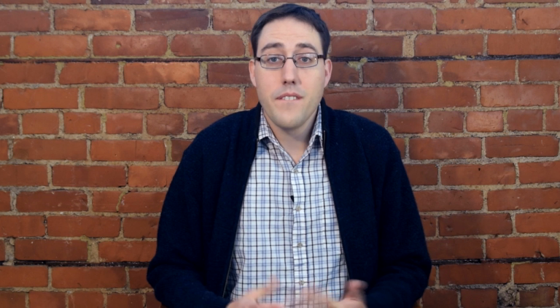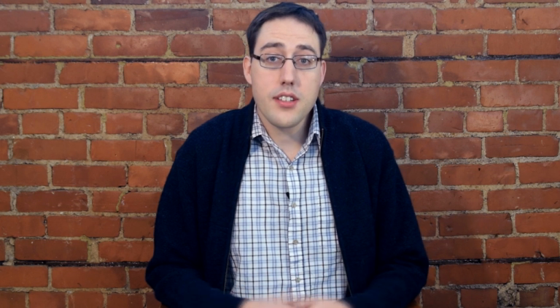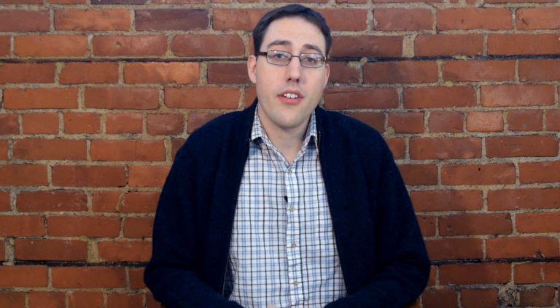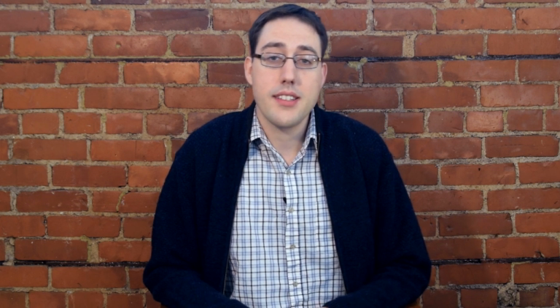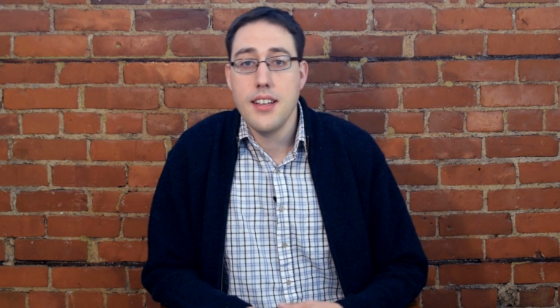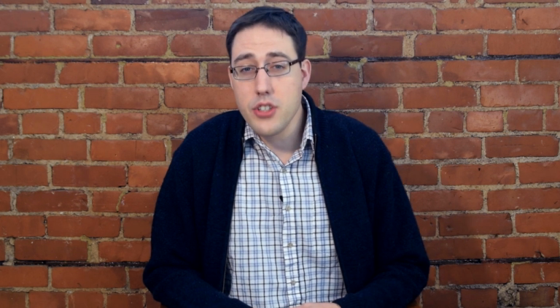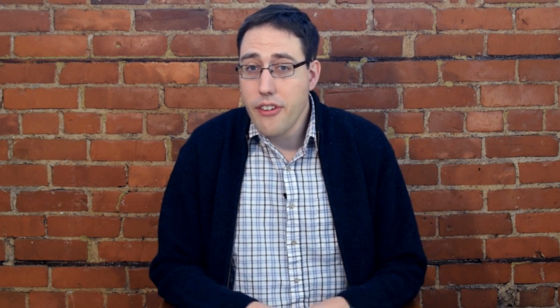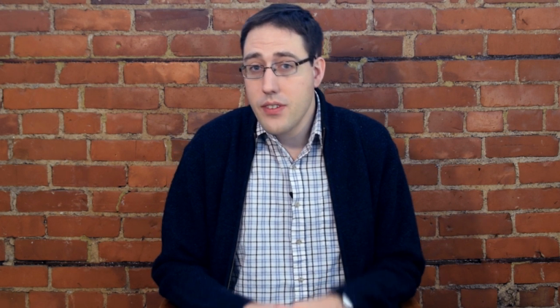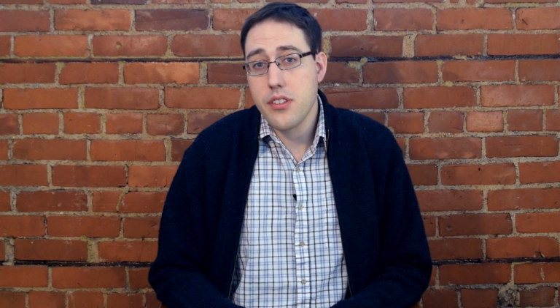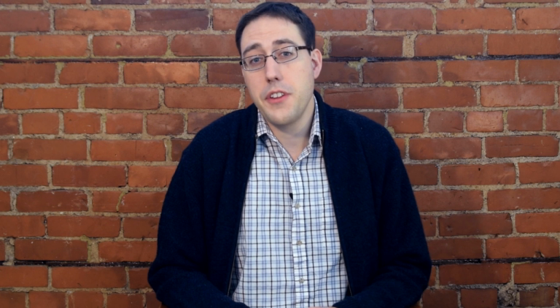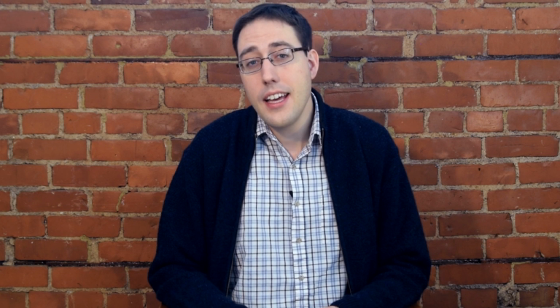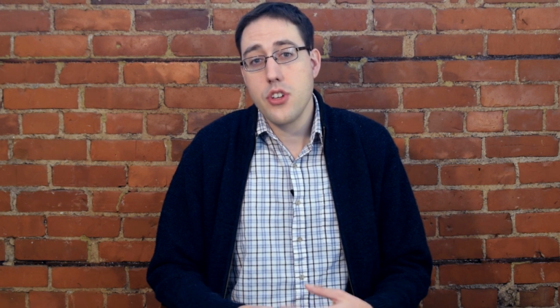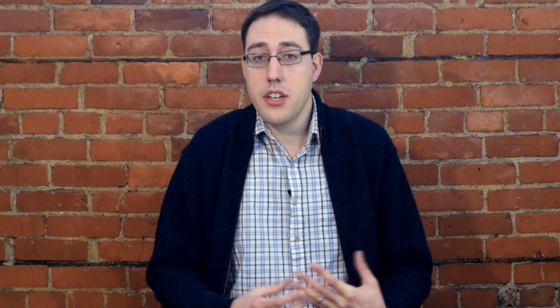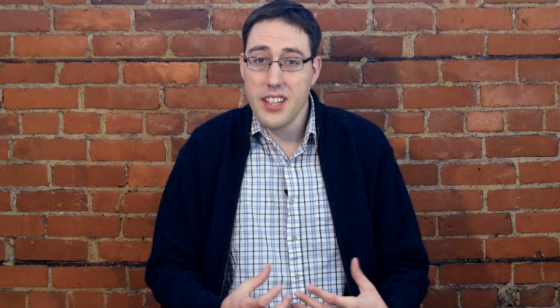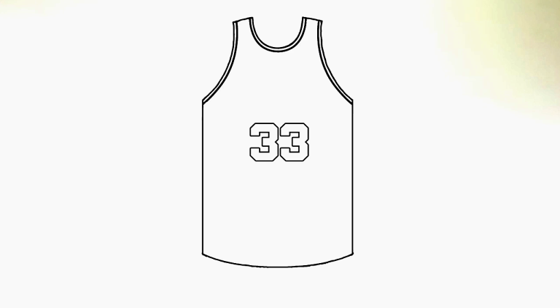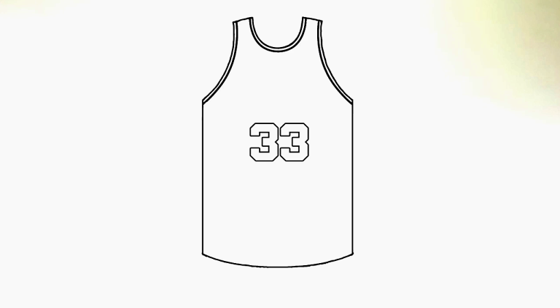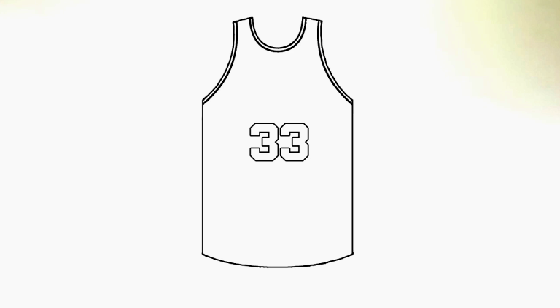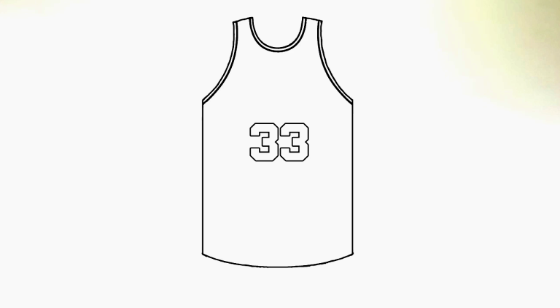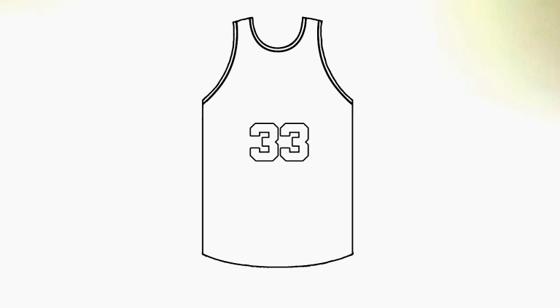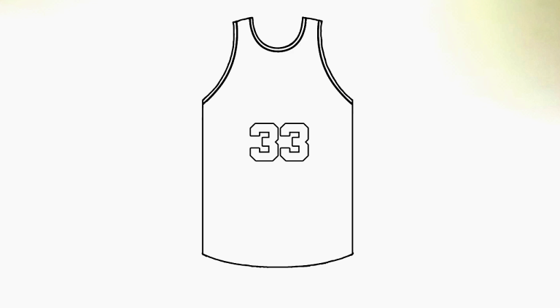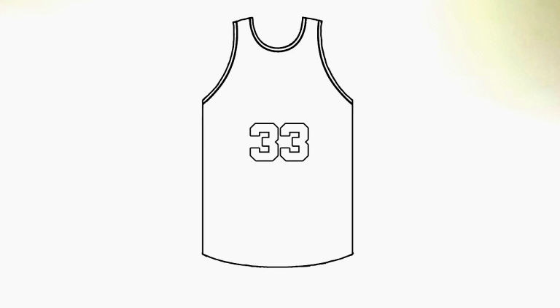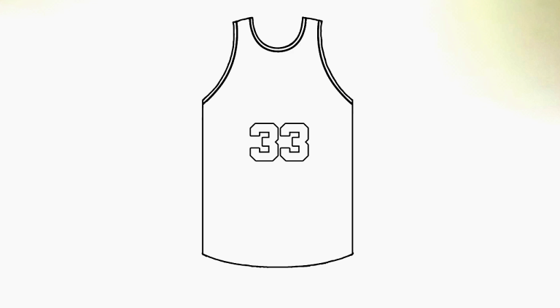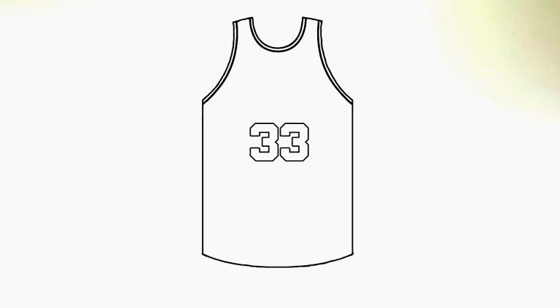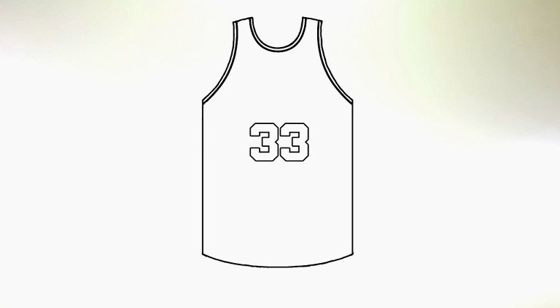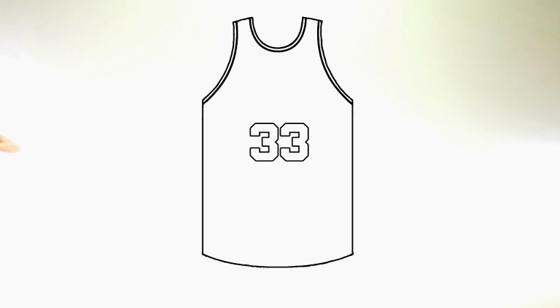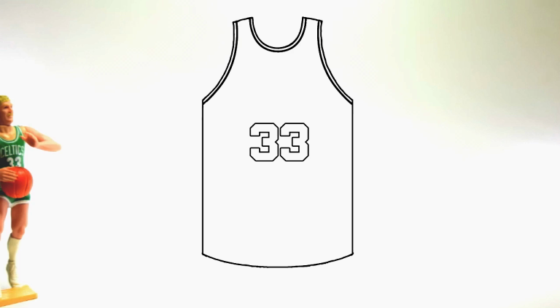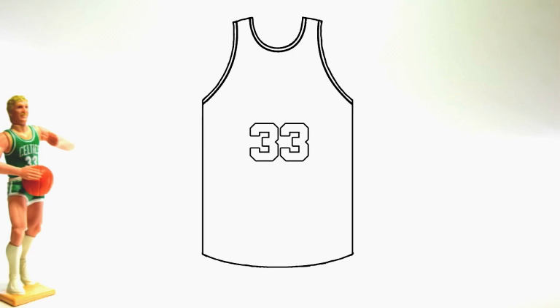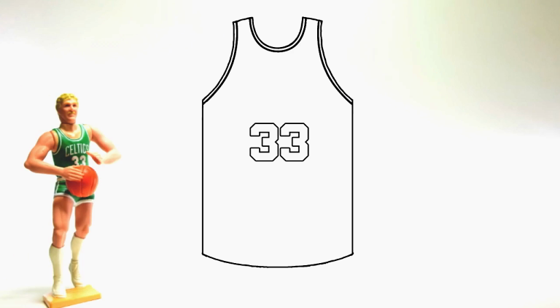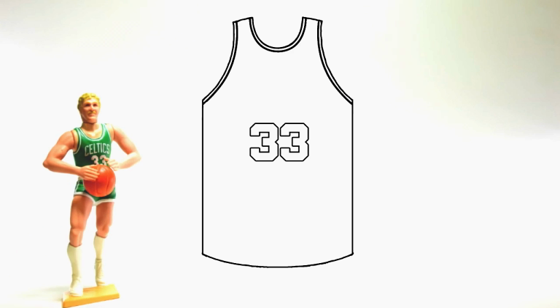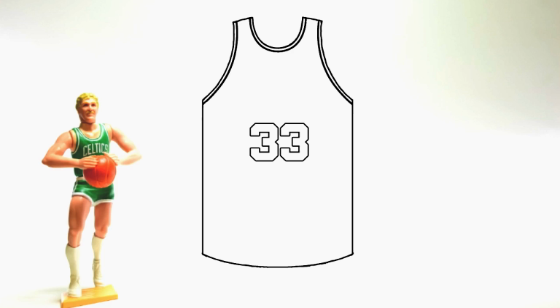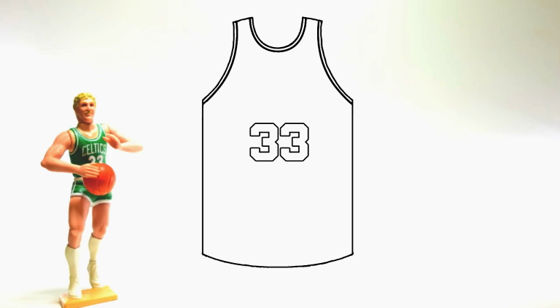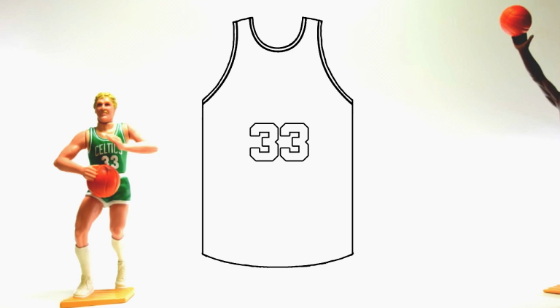Most signals need a background that makes sense. If I told you my favorite basketball player was number 33 and I showed you a picture of this, you'd have no idea who I was talking about. But if that number 33 was on a green jersey outlined in white, you might get that I was talking about Larry Bird.